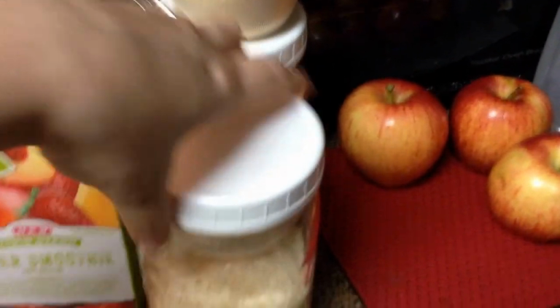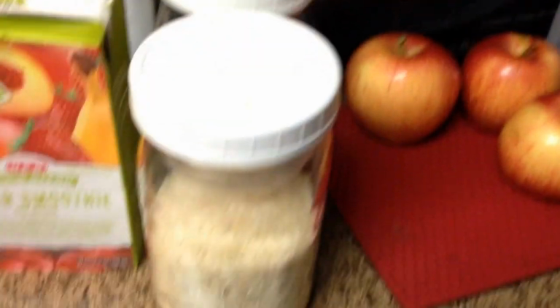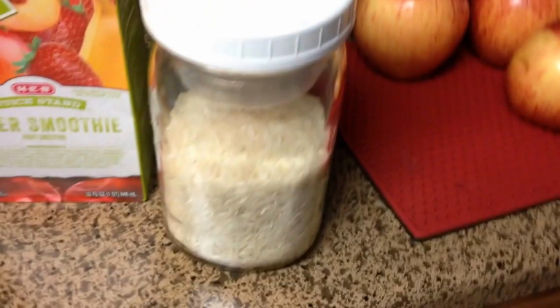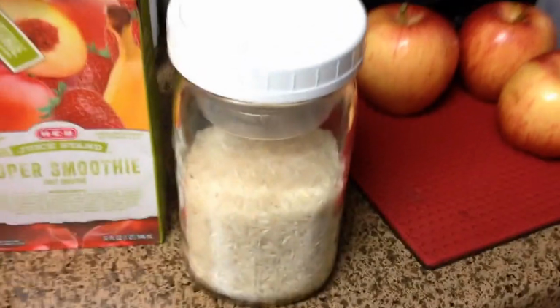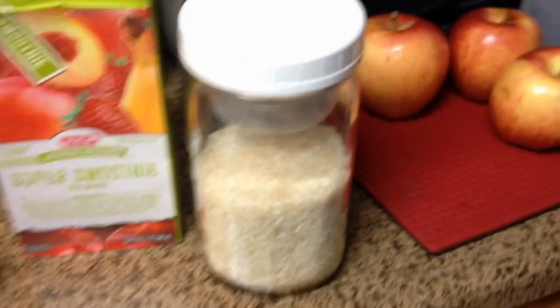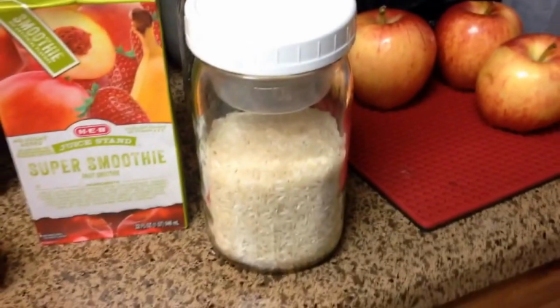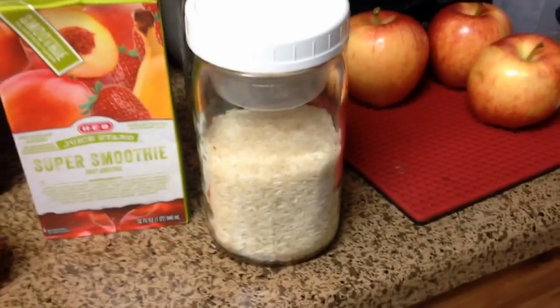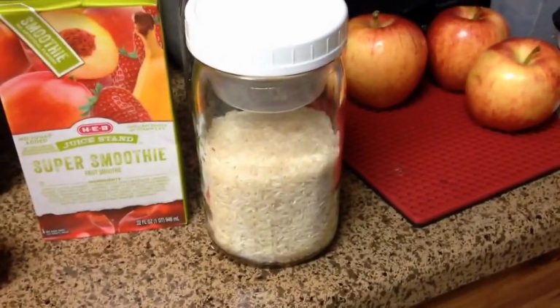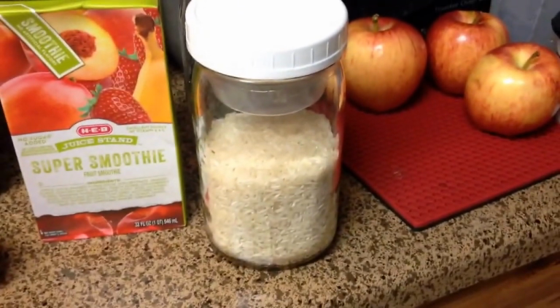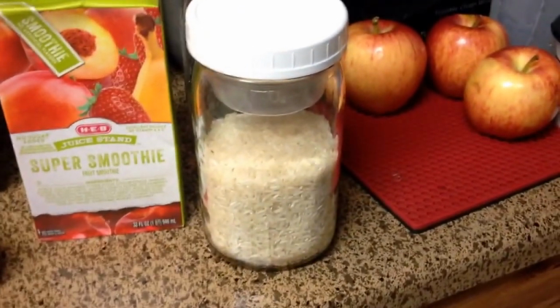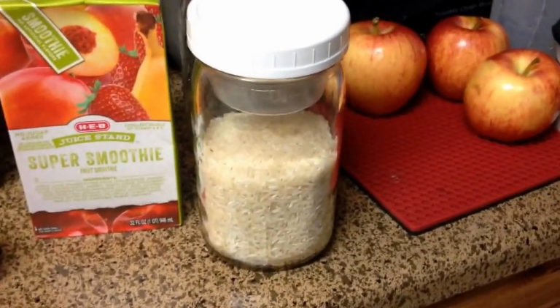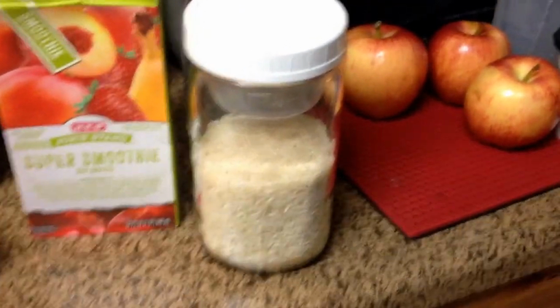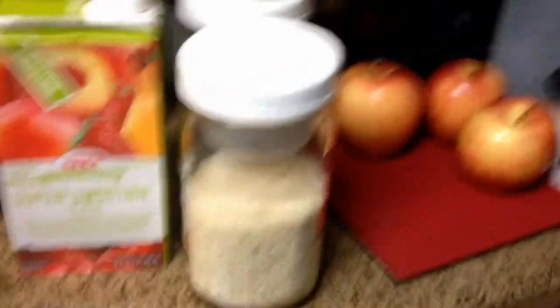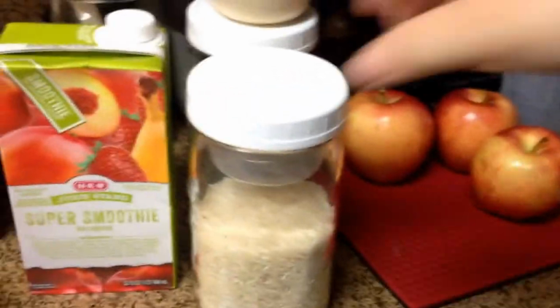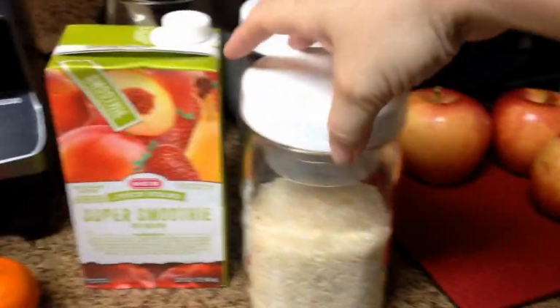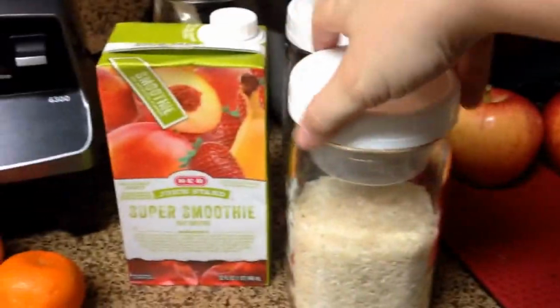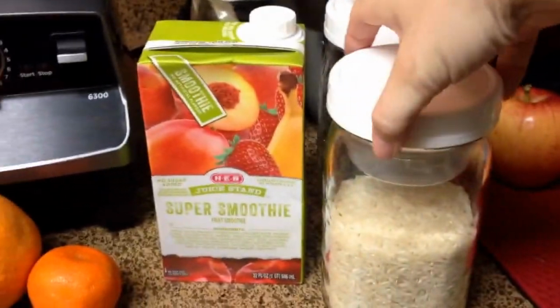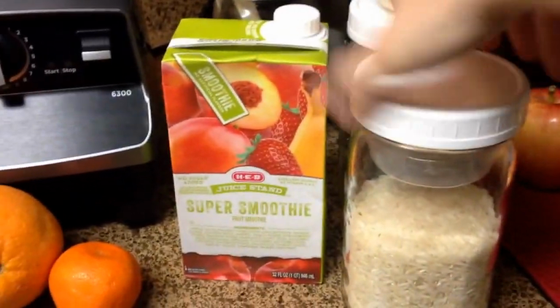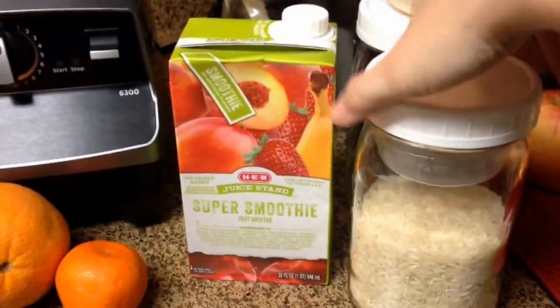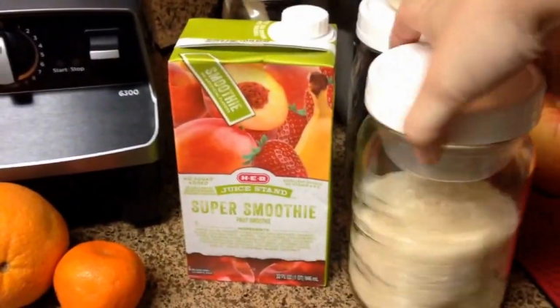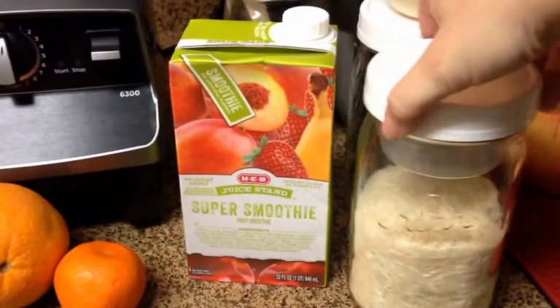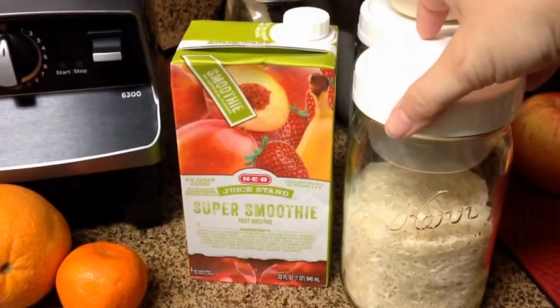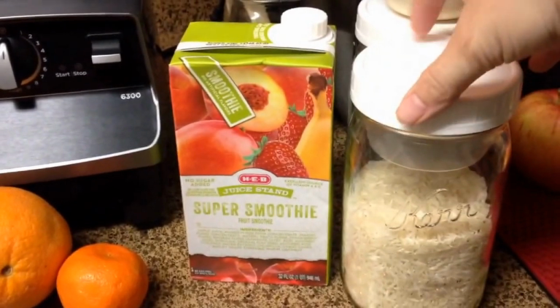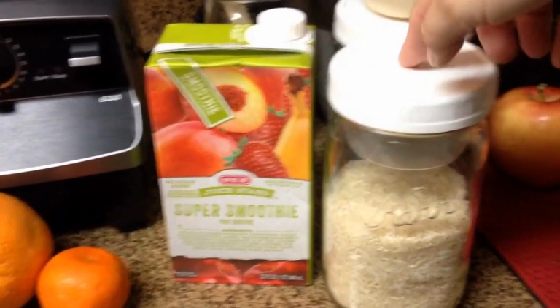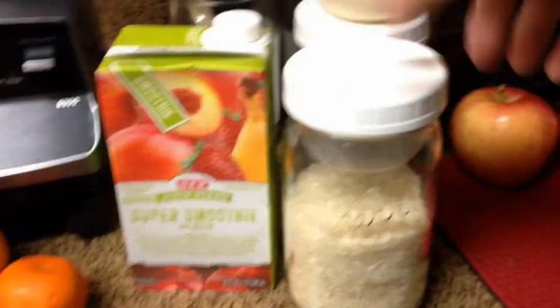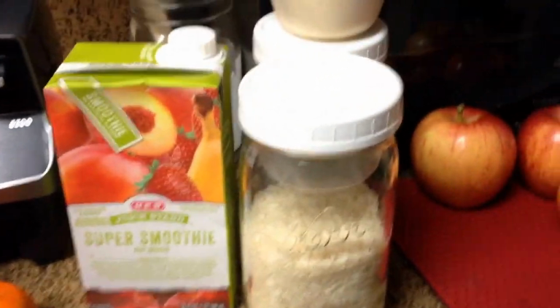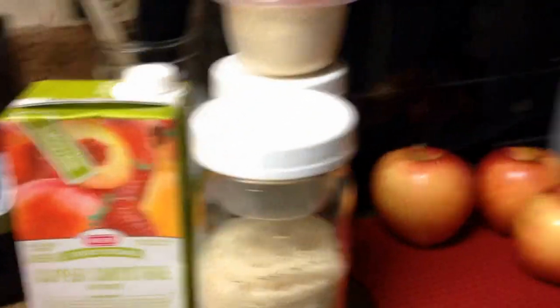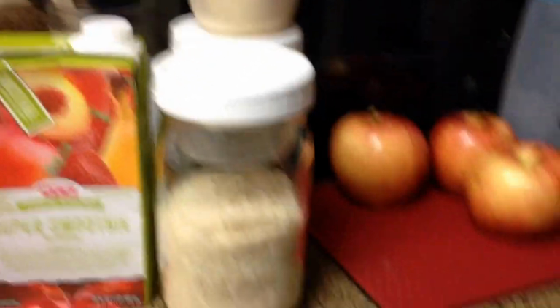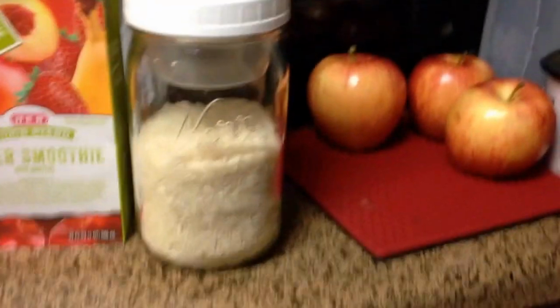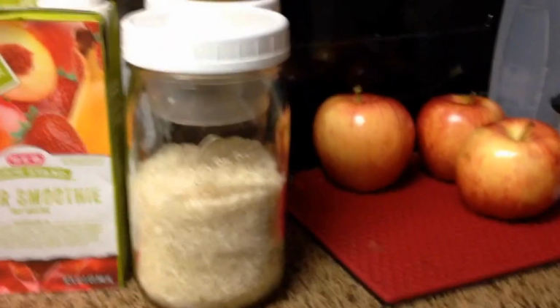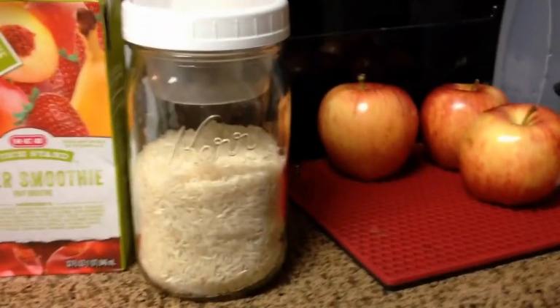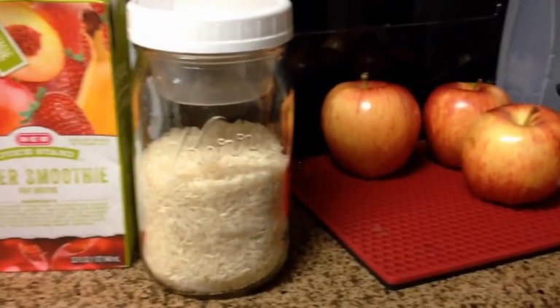I know some of you probably eat that amount of rice in a day, but if you don't and you just like to keep it out on your counter, it's an easy way to measure and store it. I just thought that was a neat little idea.